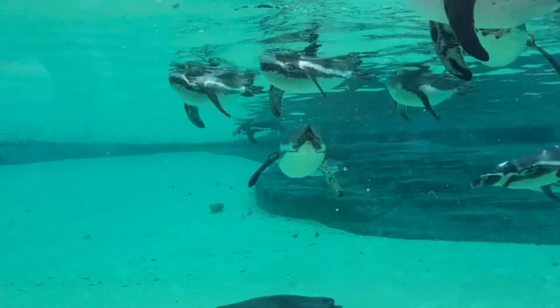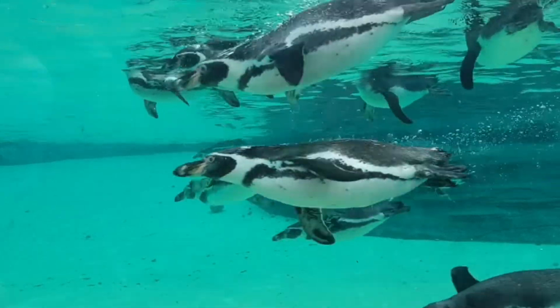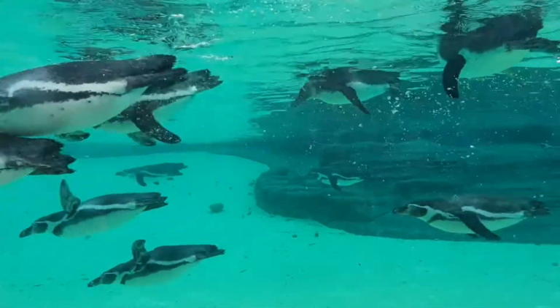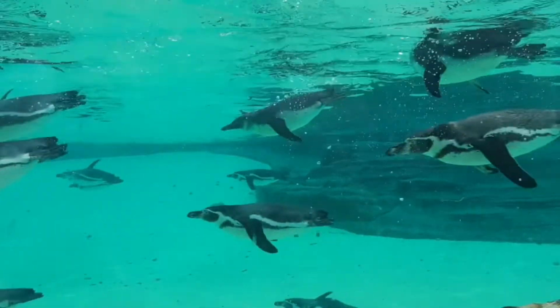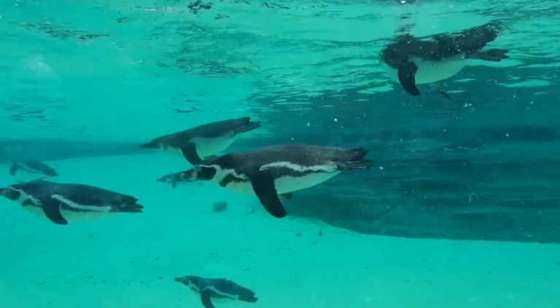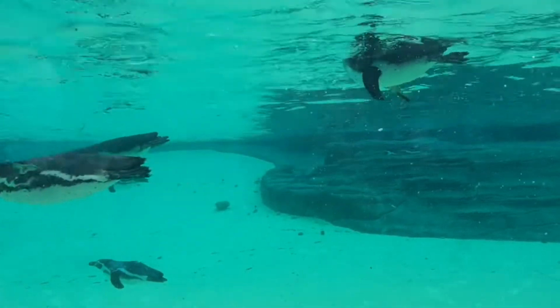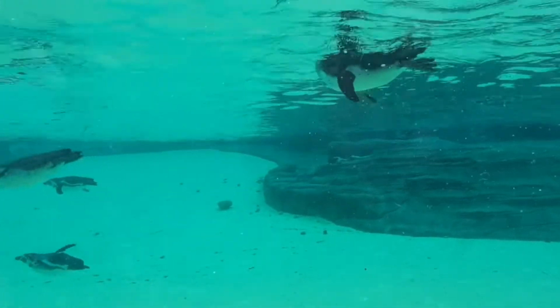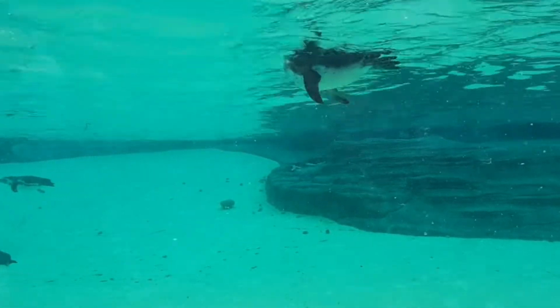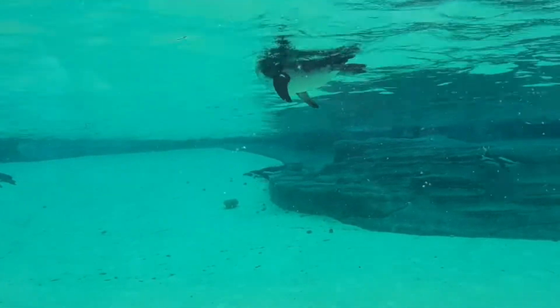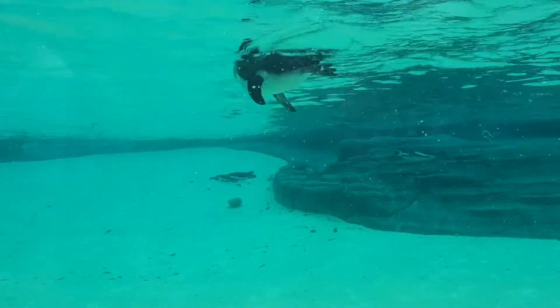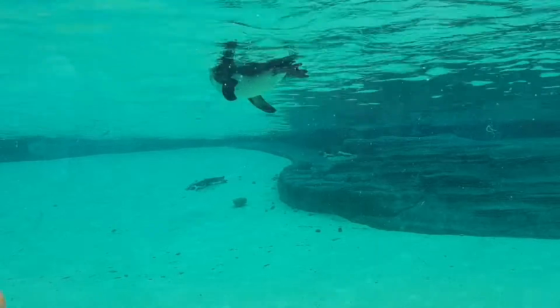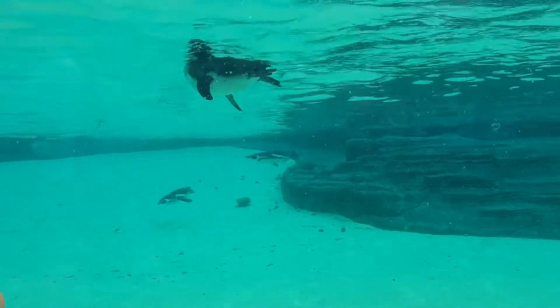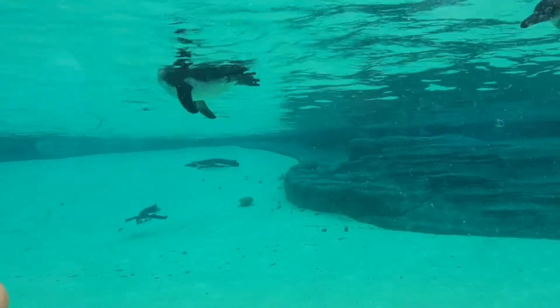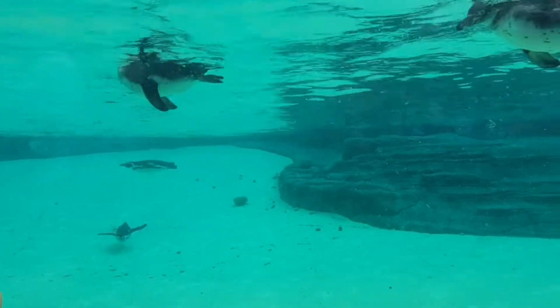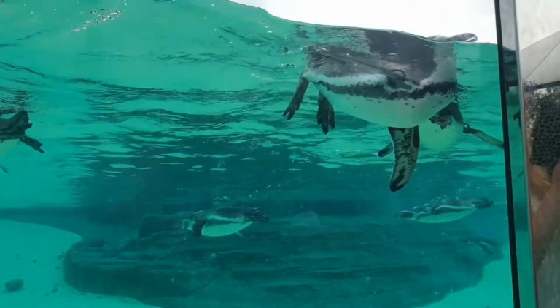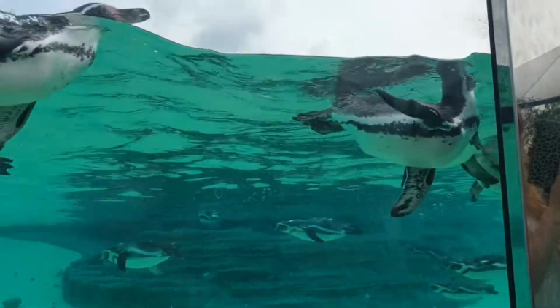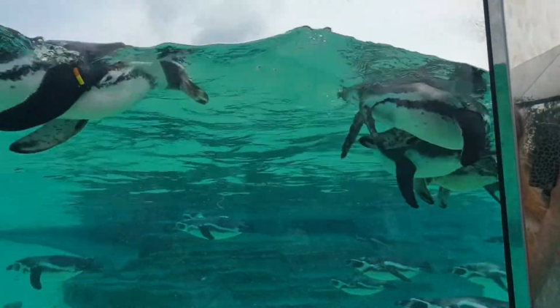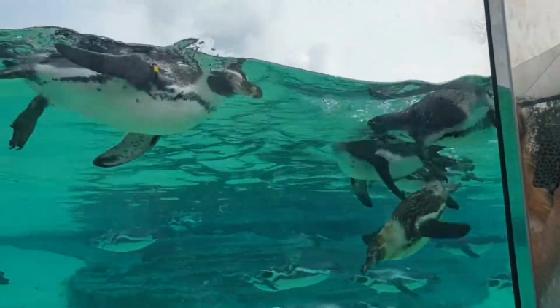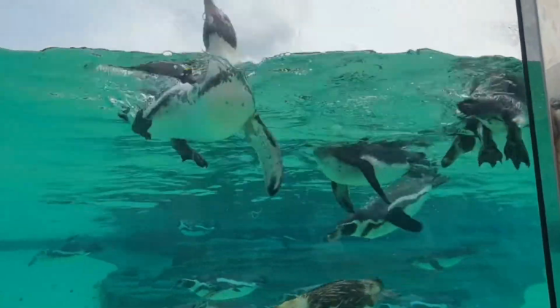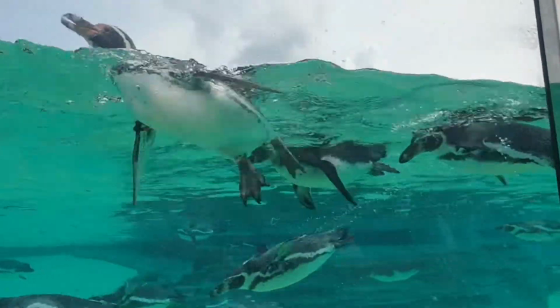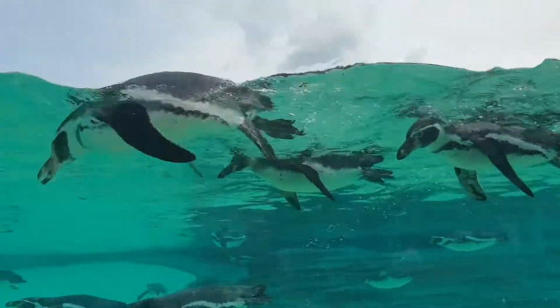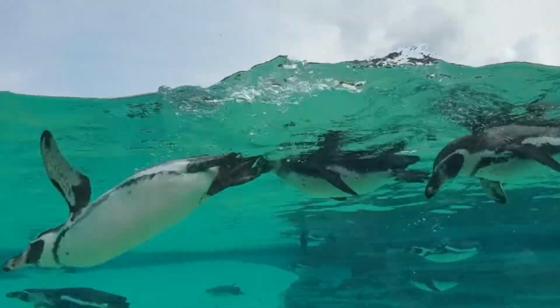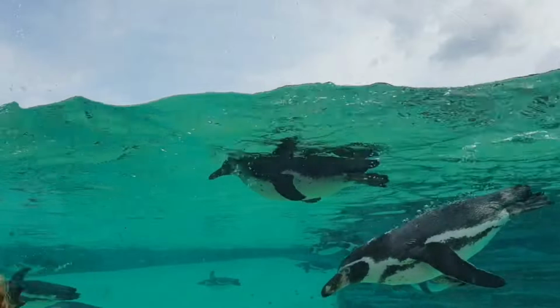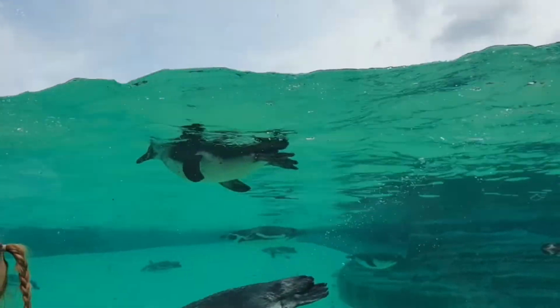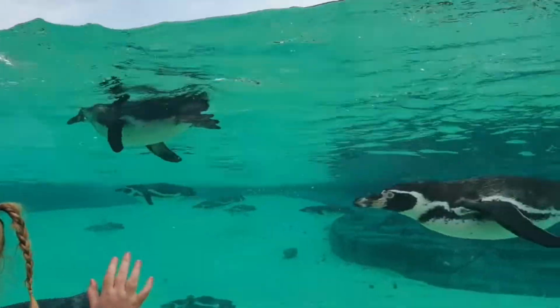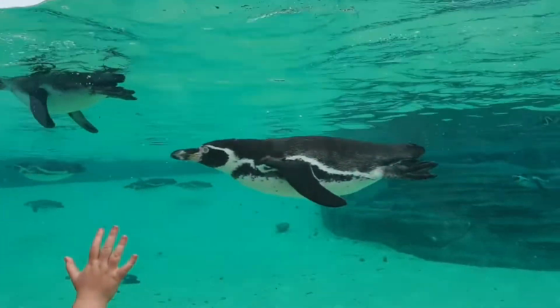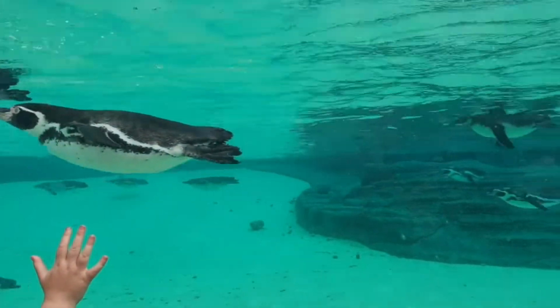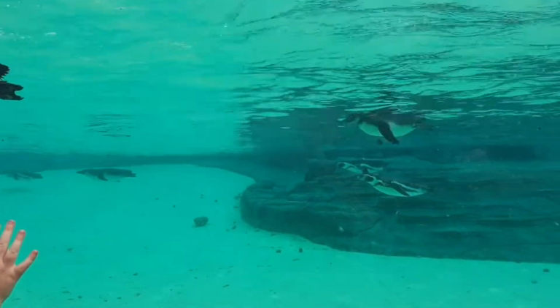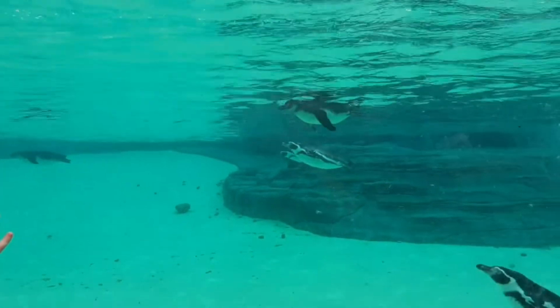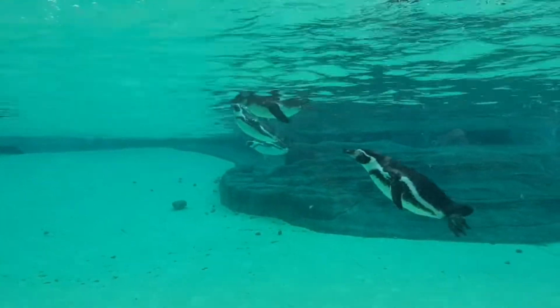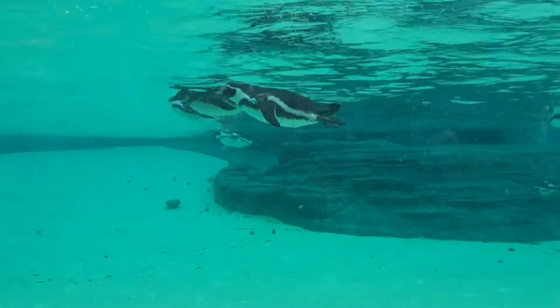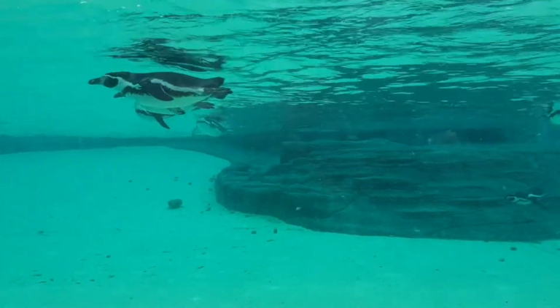According to the IUCN red list, the Humboldt penguin is vulnerable, with an estimated 23,800 mature individuals left, with their numbers decreasing. This is due to threats such as habitat destruction, overfishing, as well as climate change and severe weather.